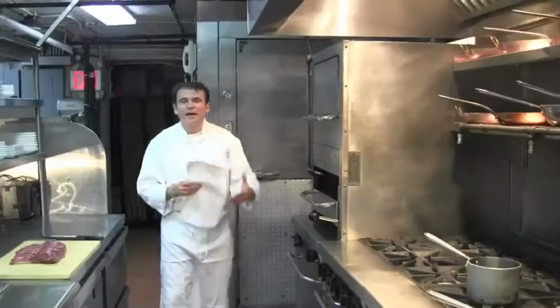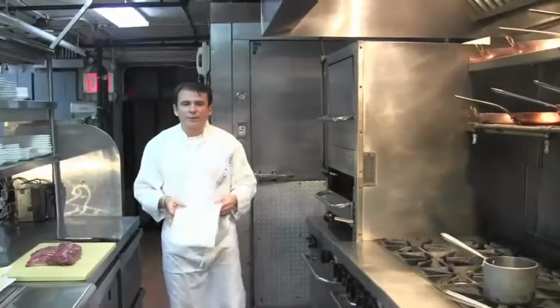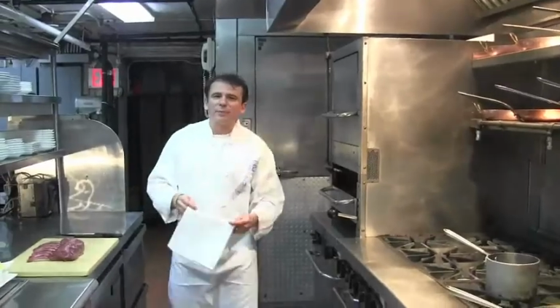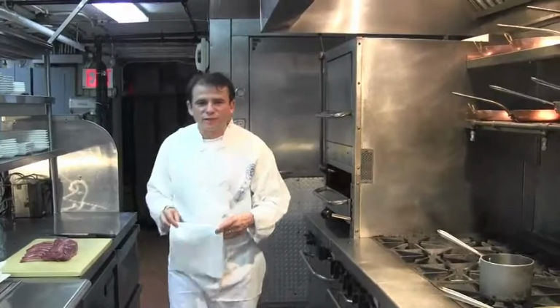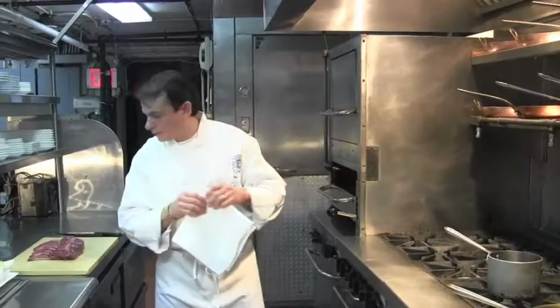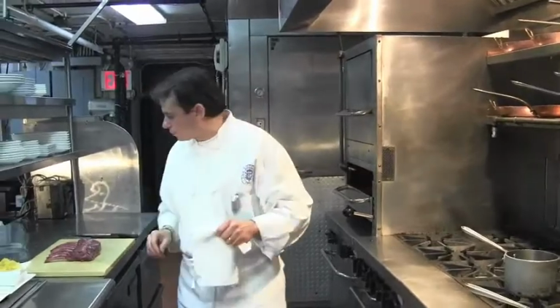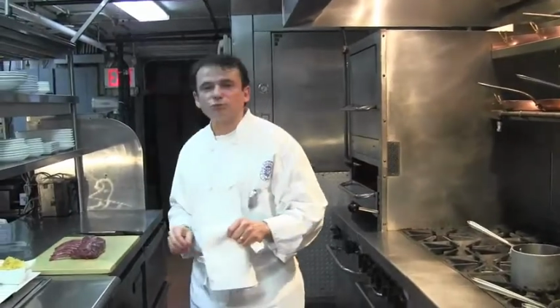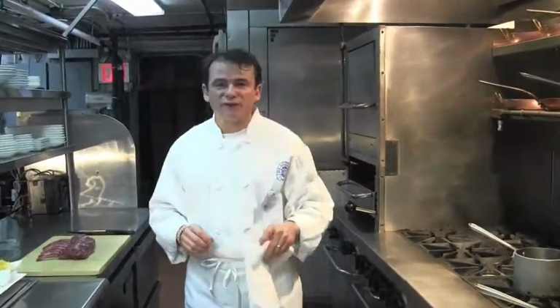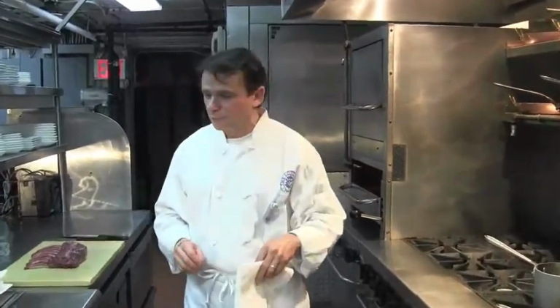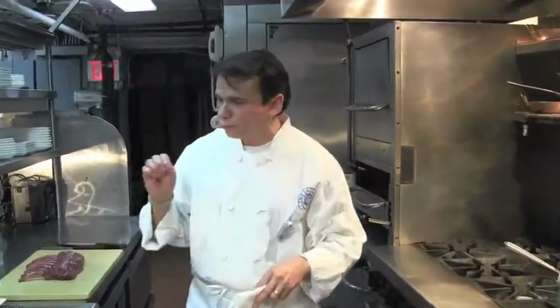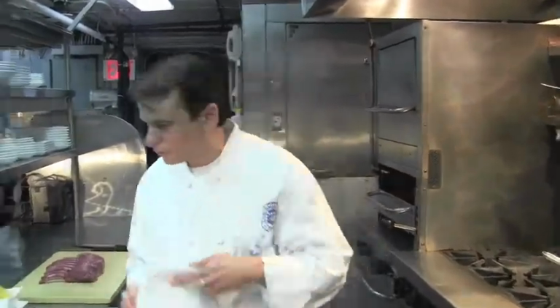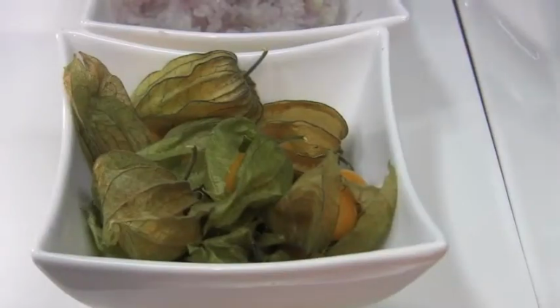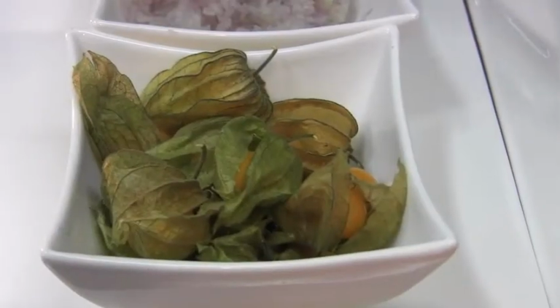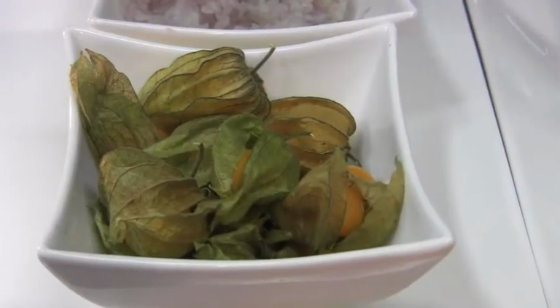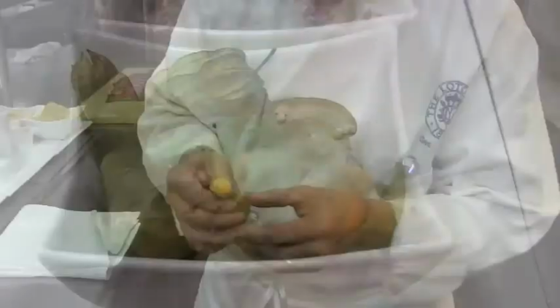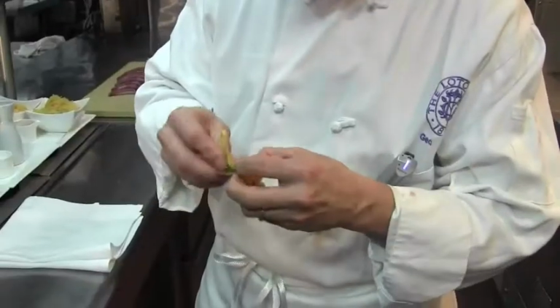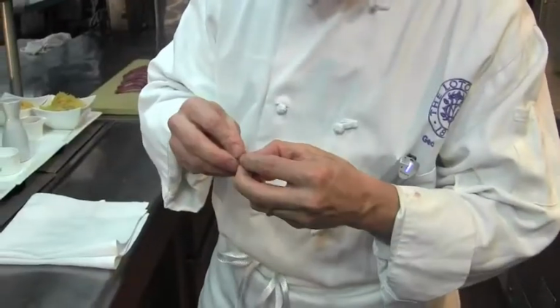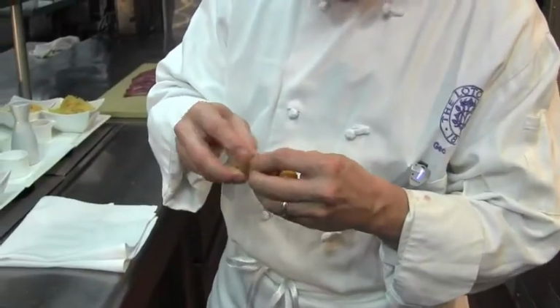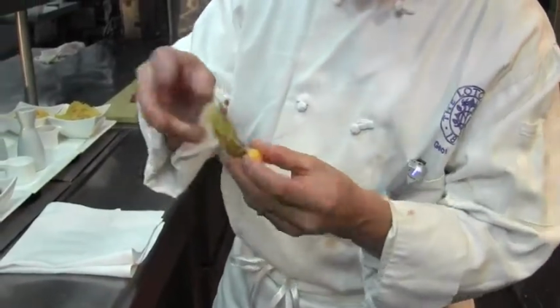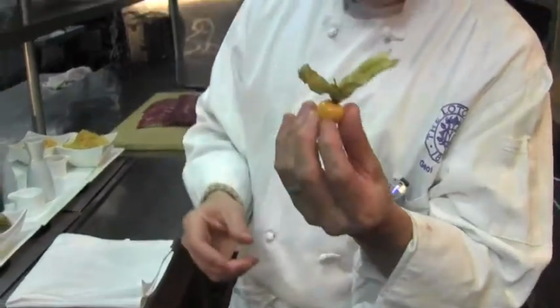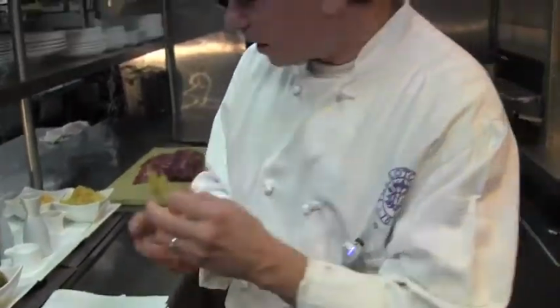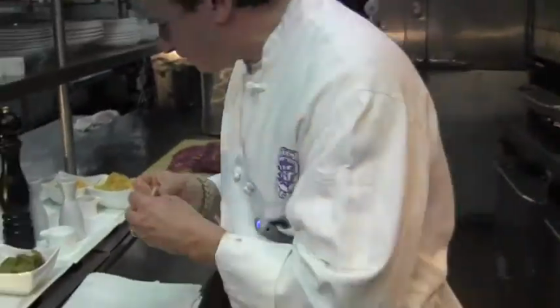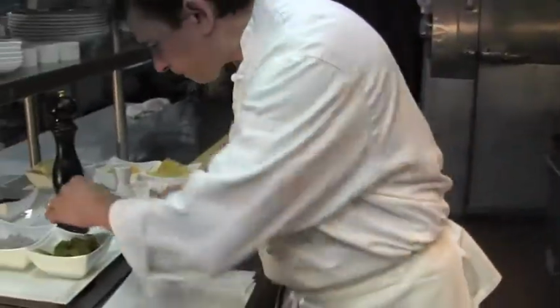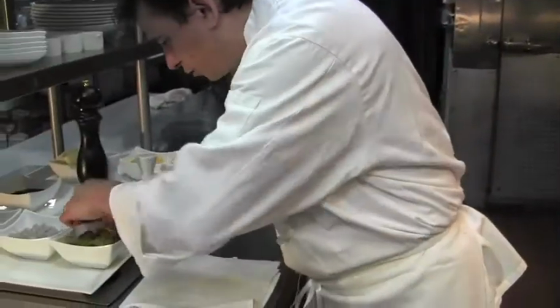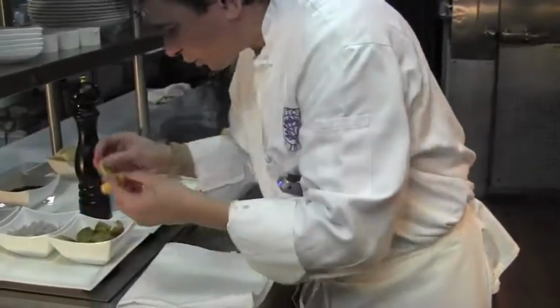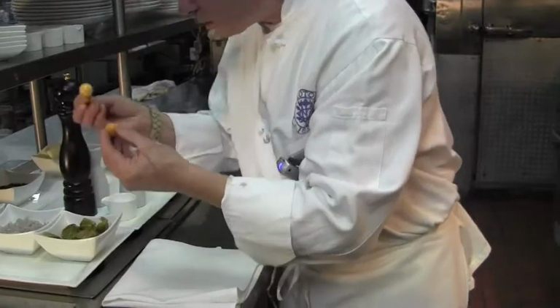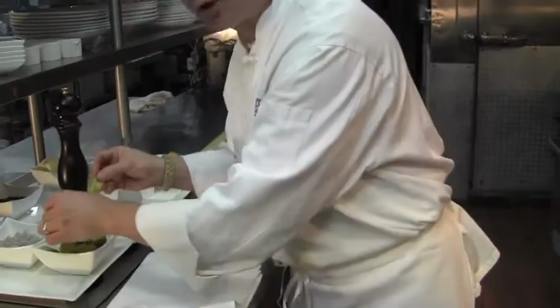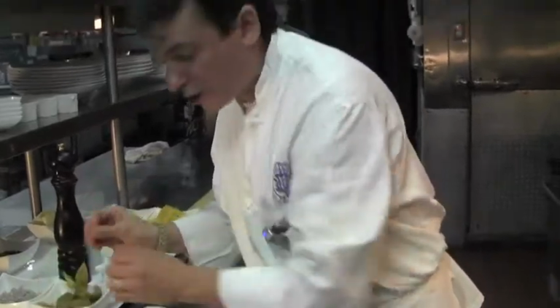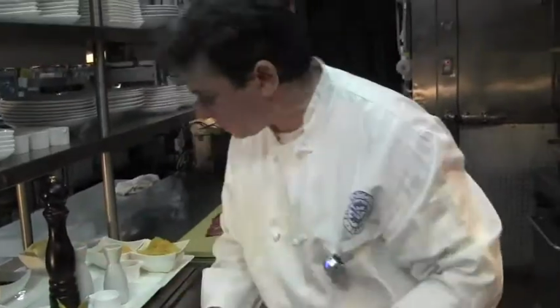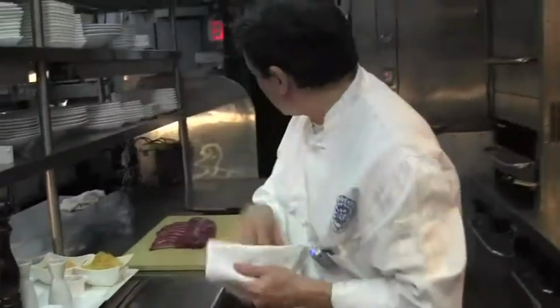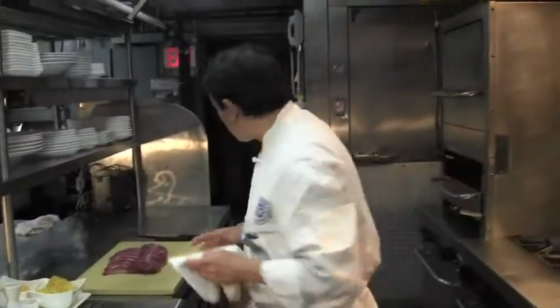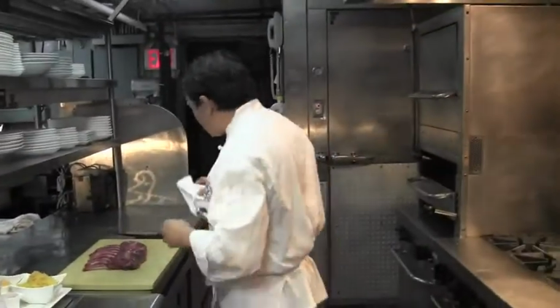Today we're going to be making a roasted rack of venison with gooseberries — a fruit that comes every year that I find very unique. We are going to incorporate that with a port wine reduction.